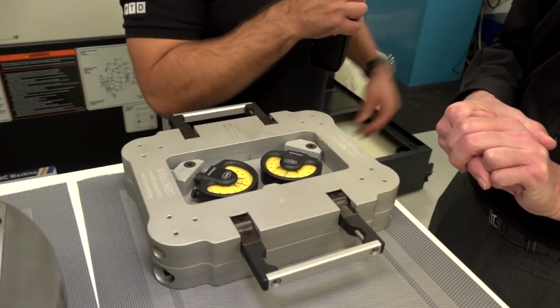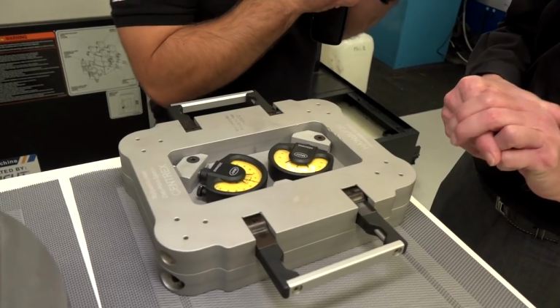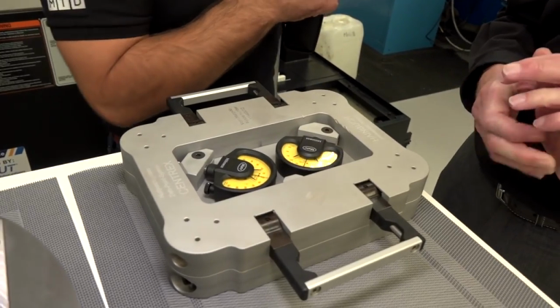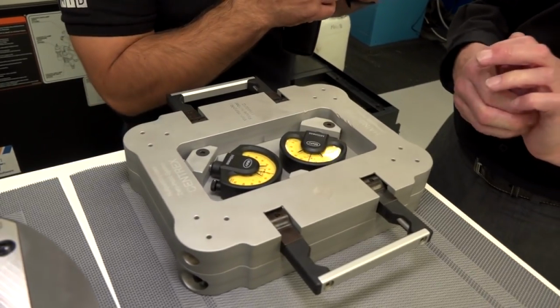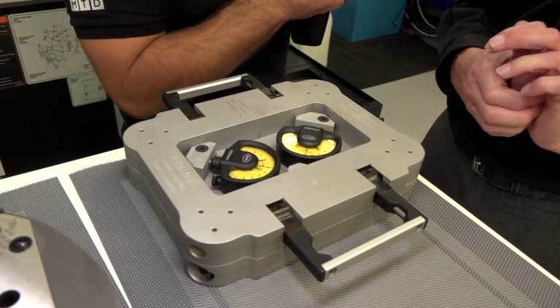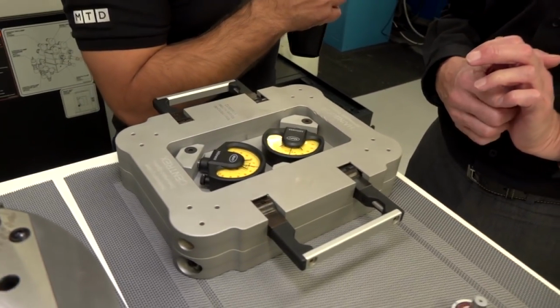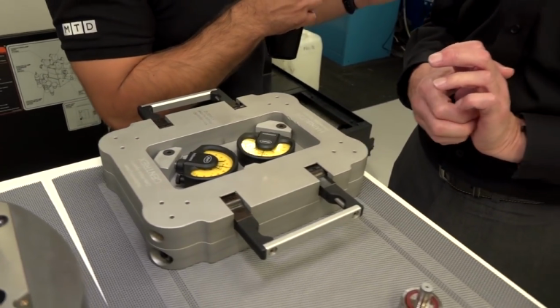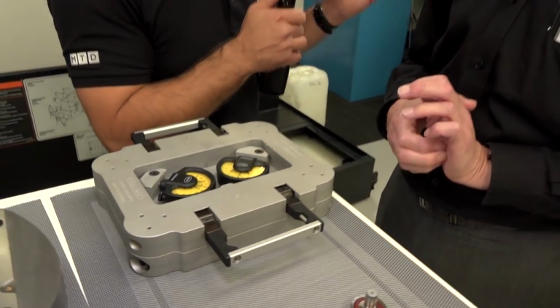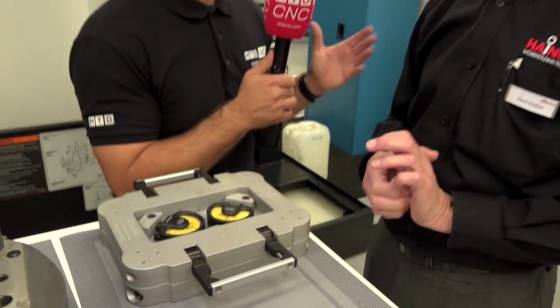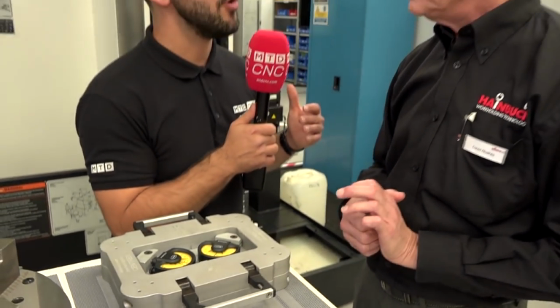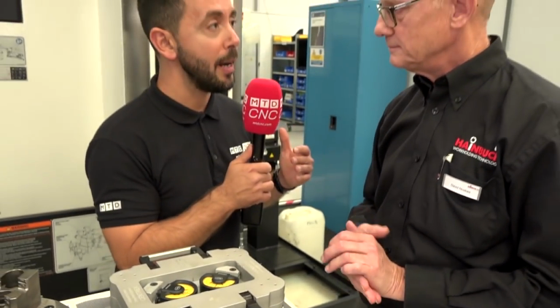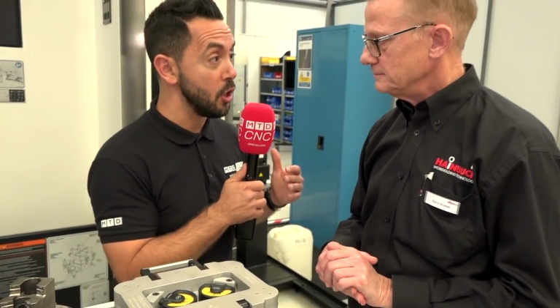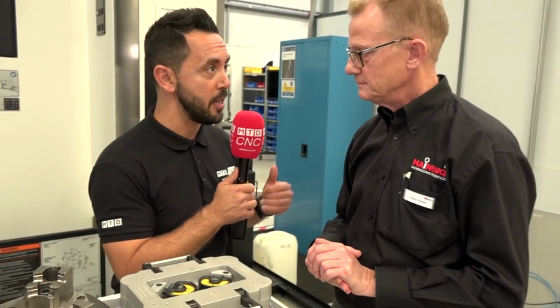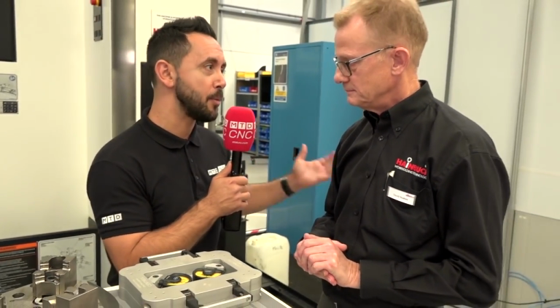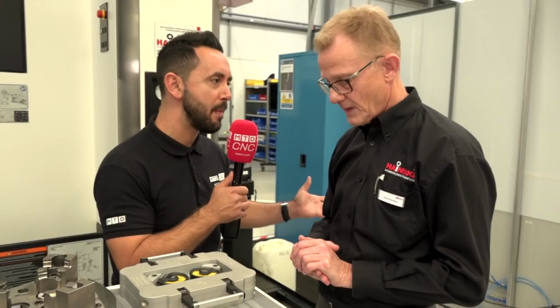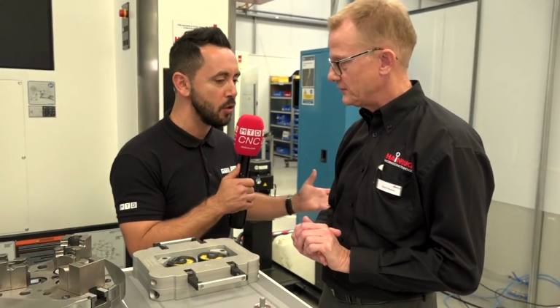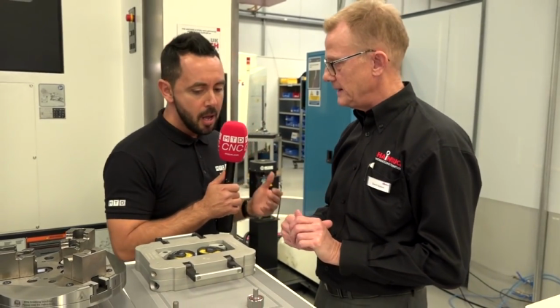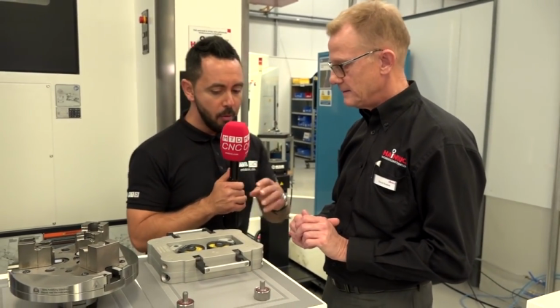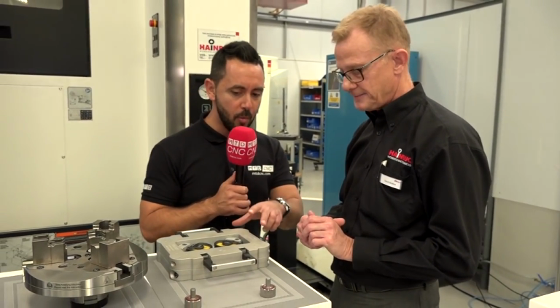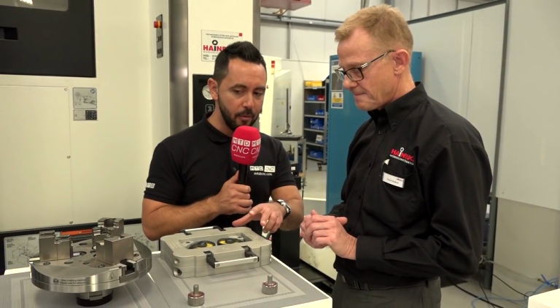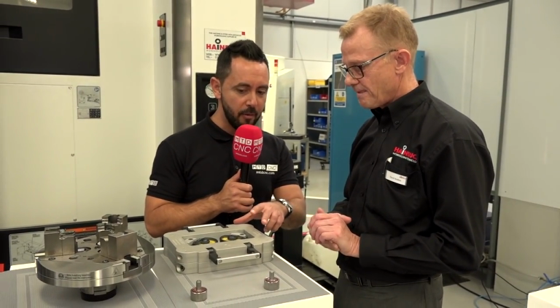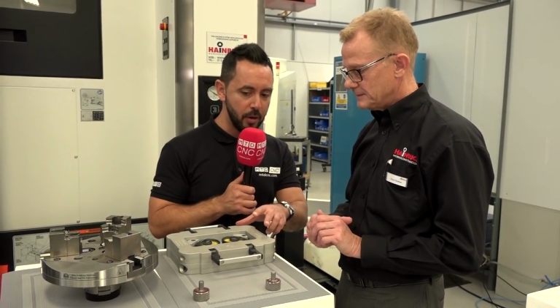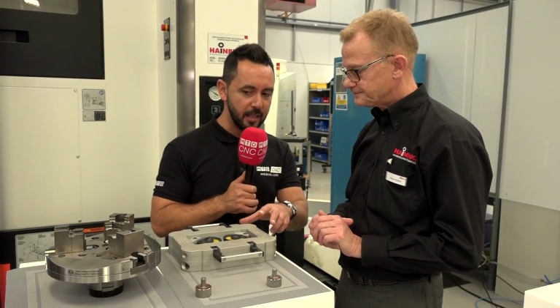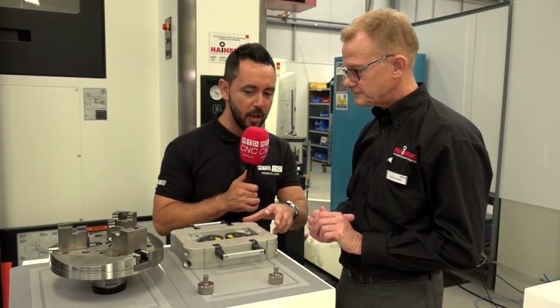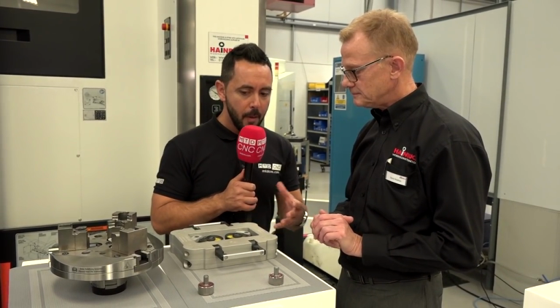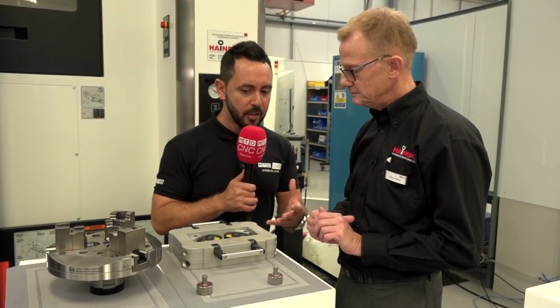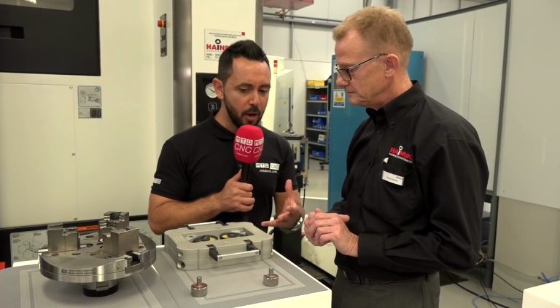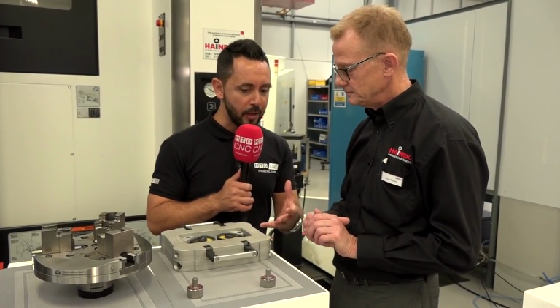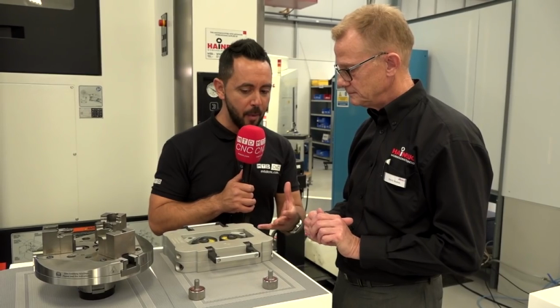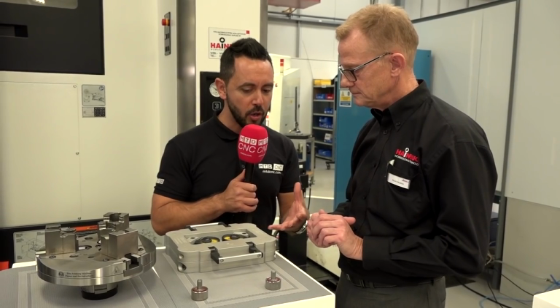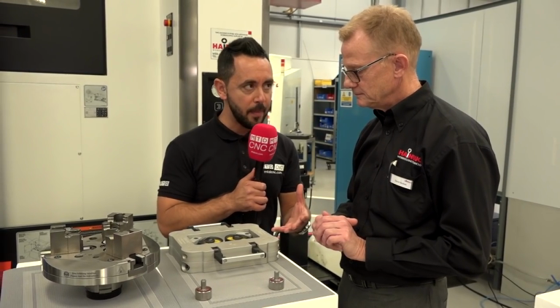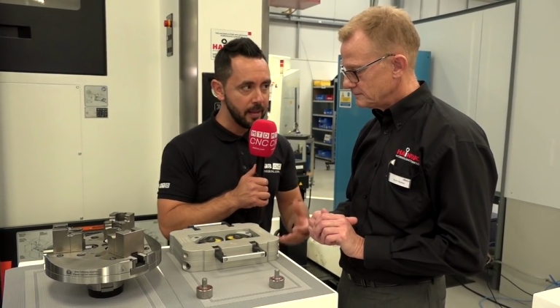Now I'm sure most people are aware of your collet chucks and your expanding mandrels, but I was unaware of your zero point system, so how does this work firstly and what's unique about this?